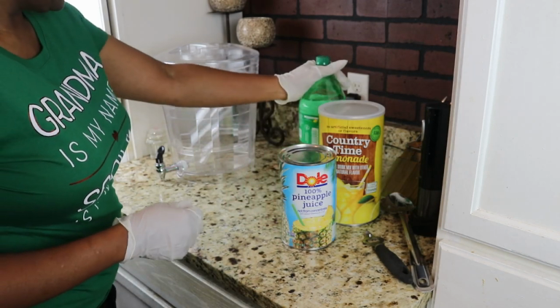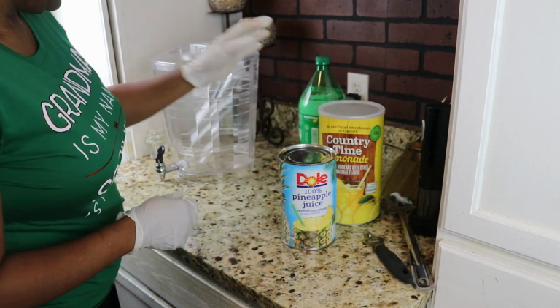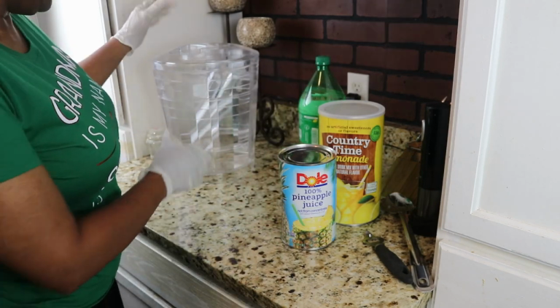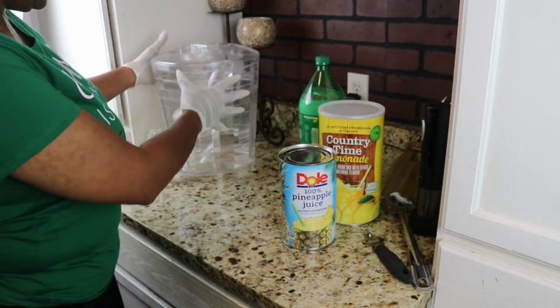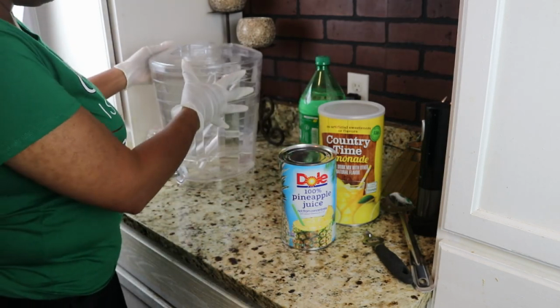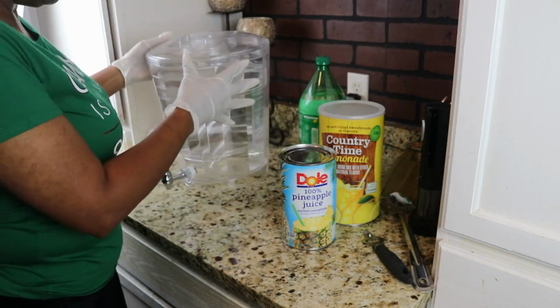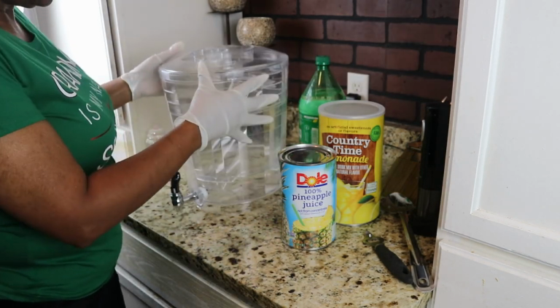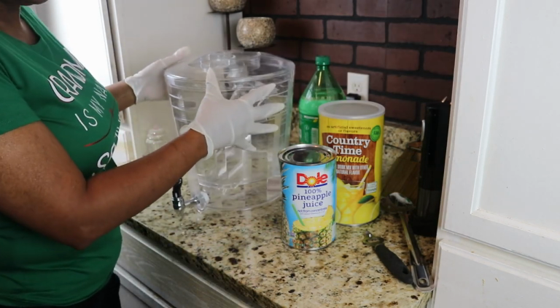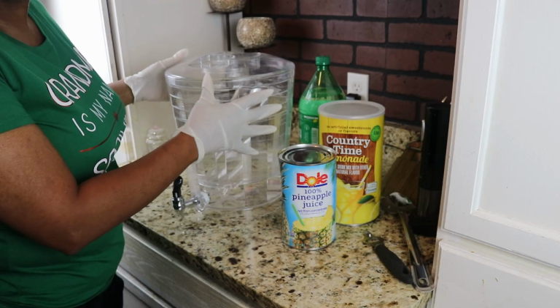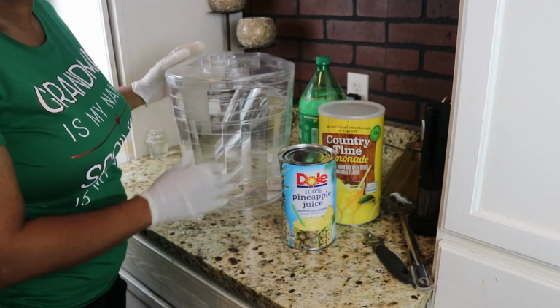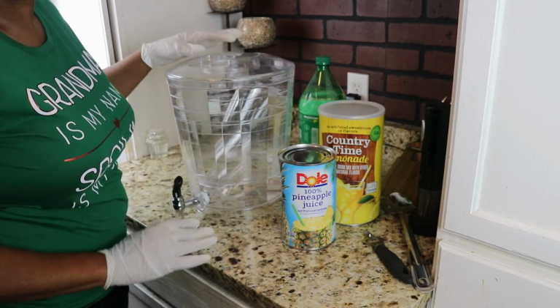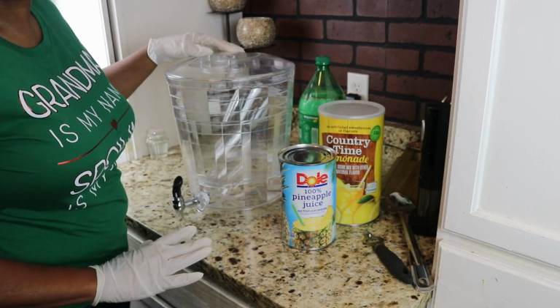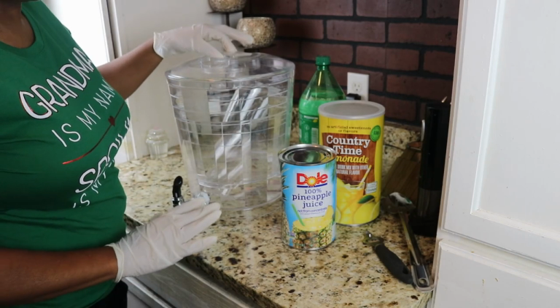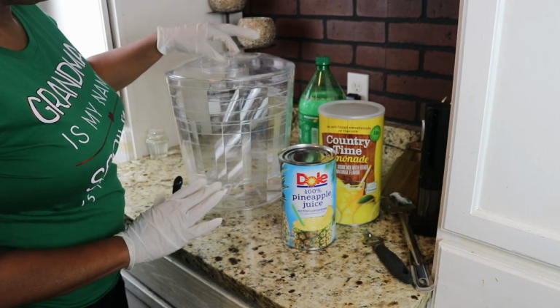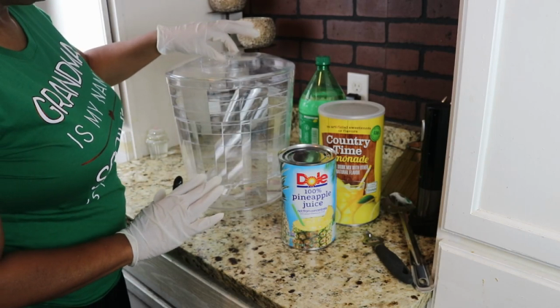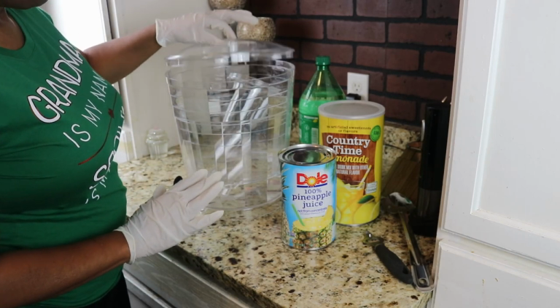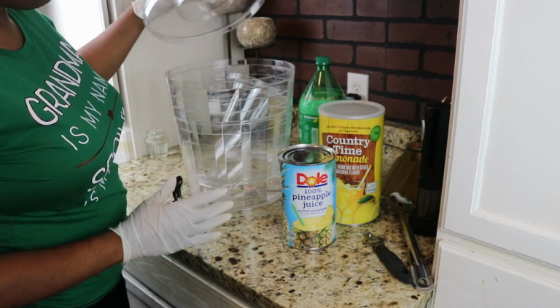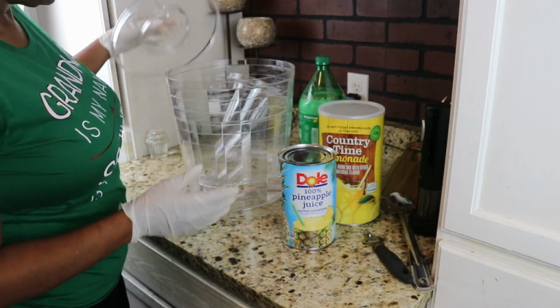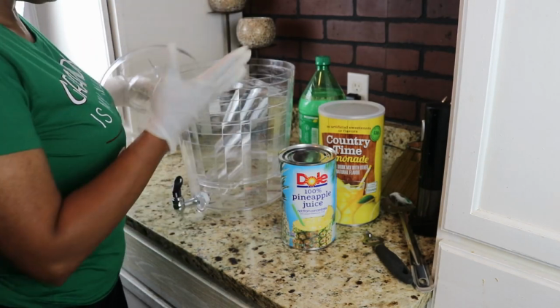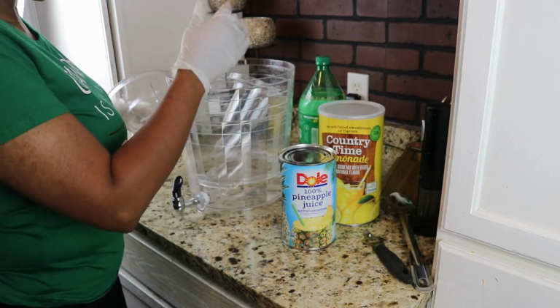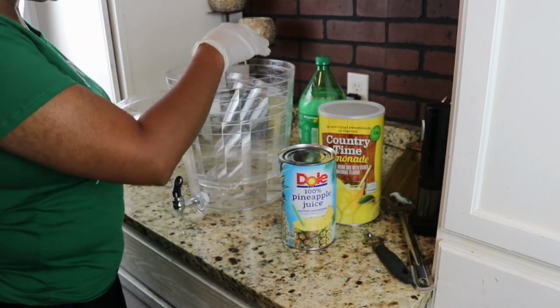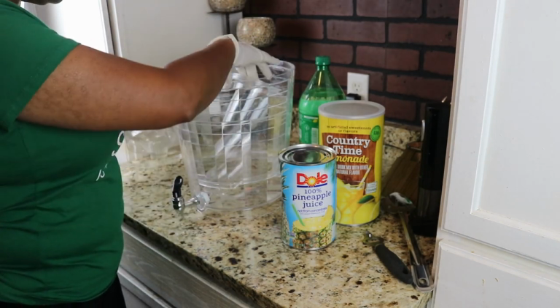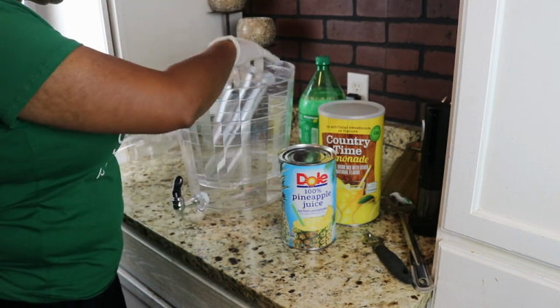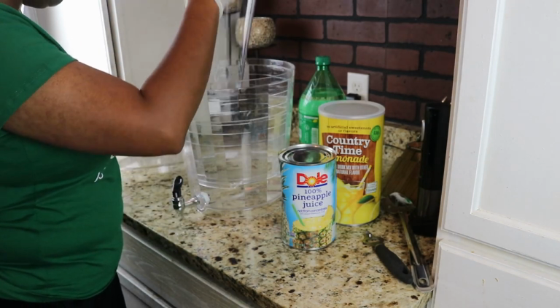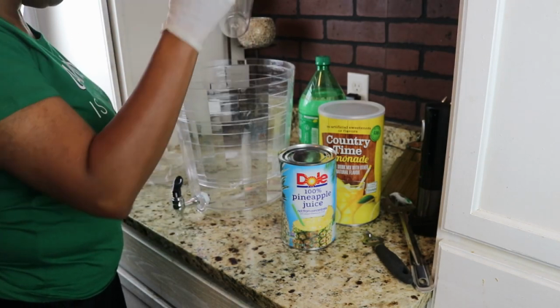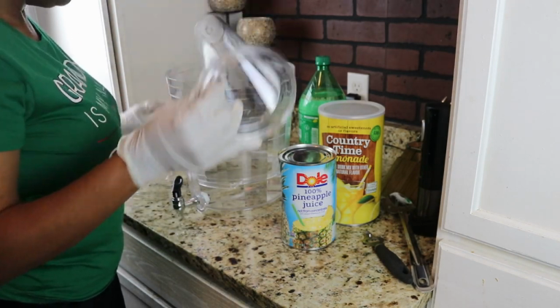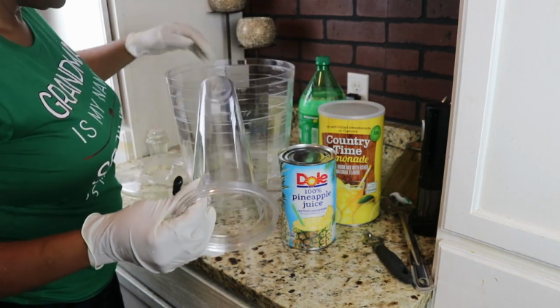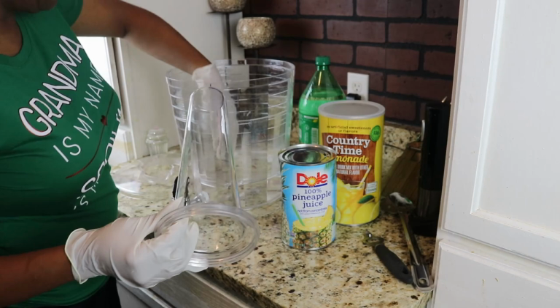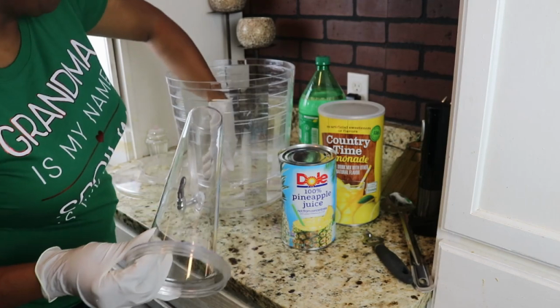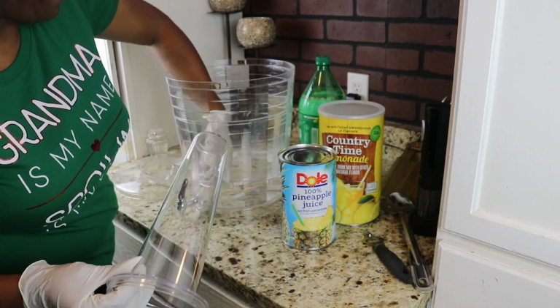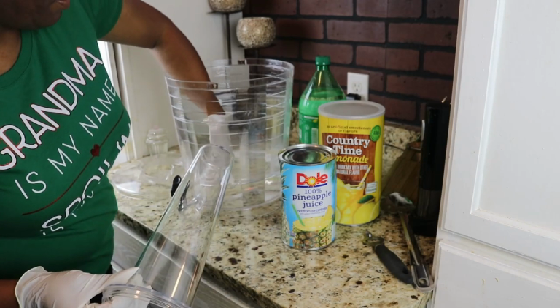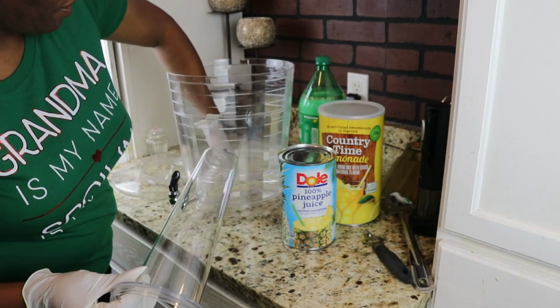If you can, pick up one of these little trusty things at Walmart for about 20 to 25 bucks.